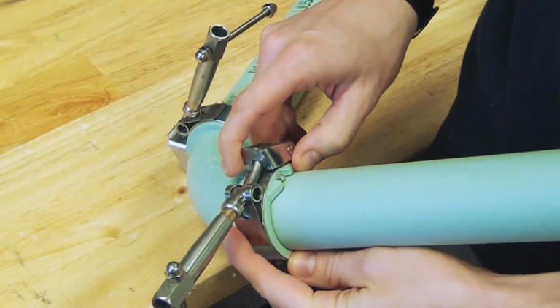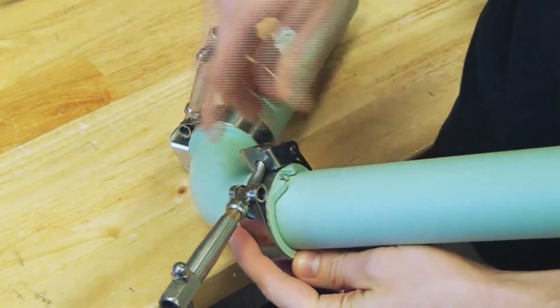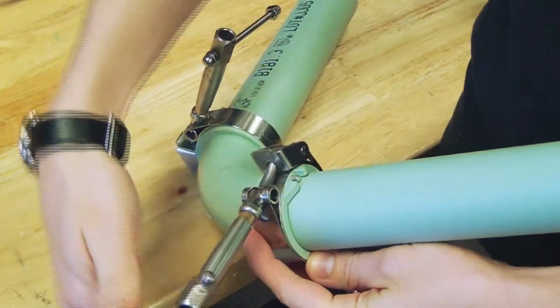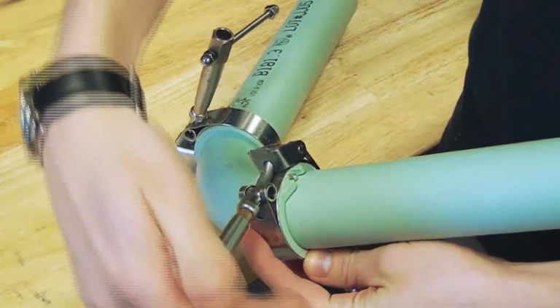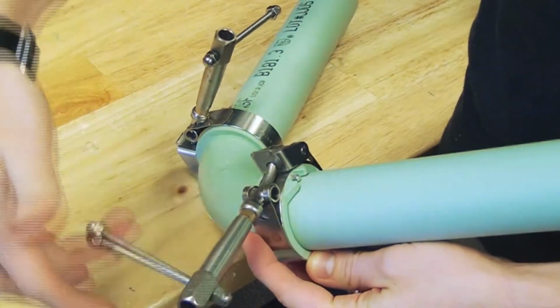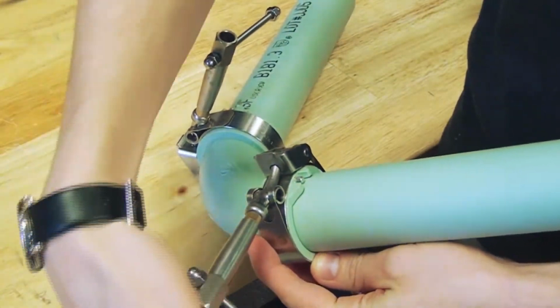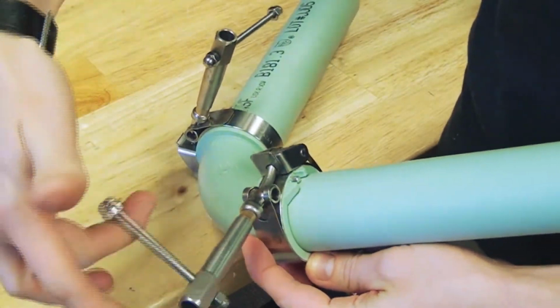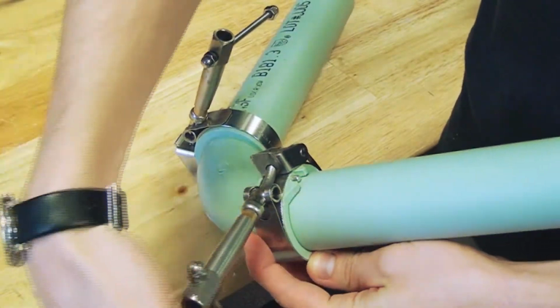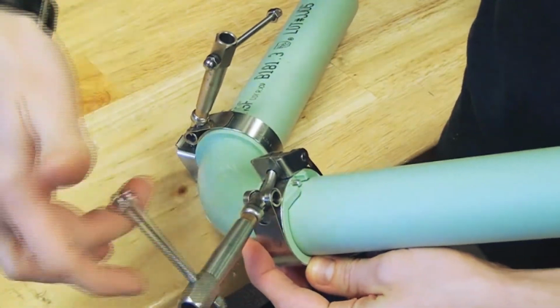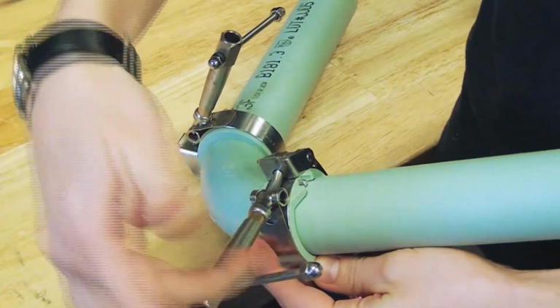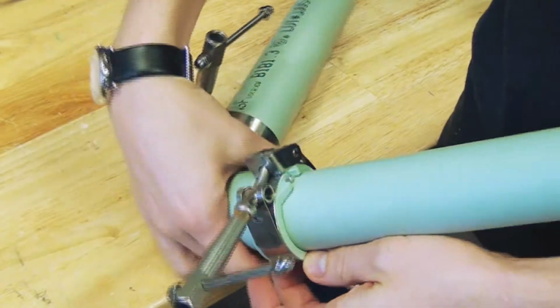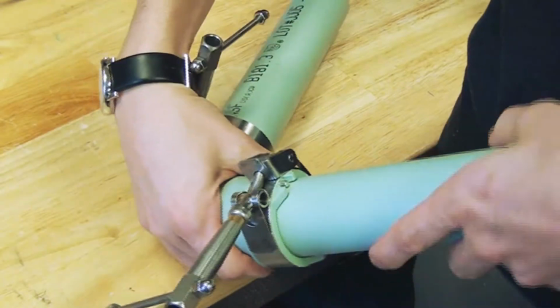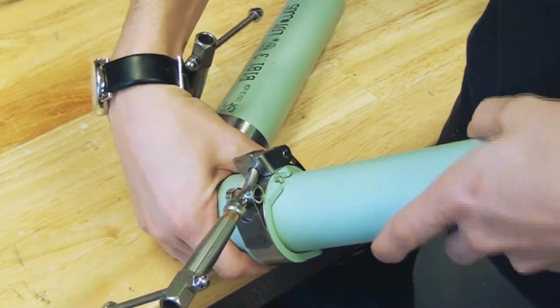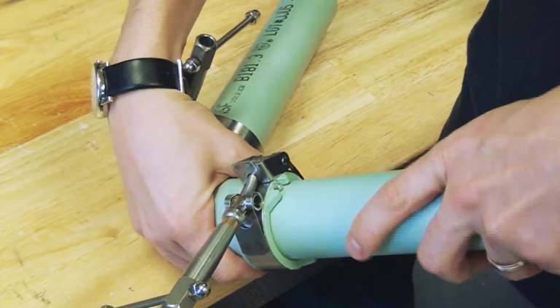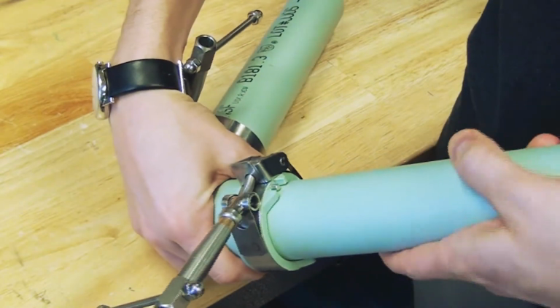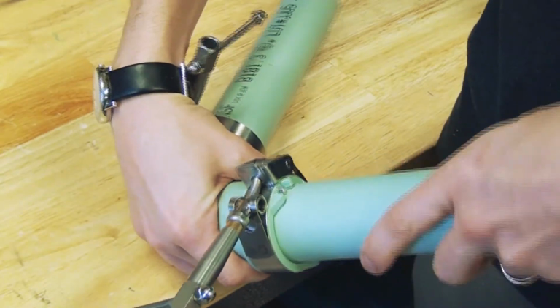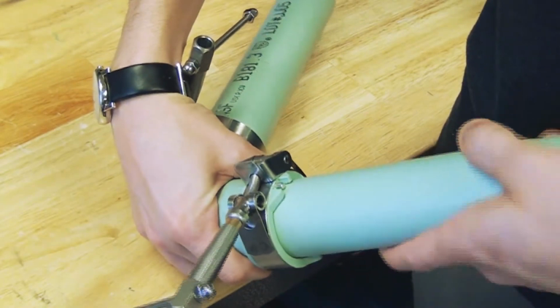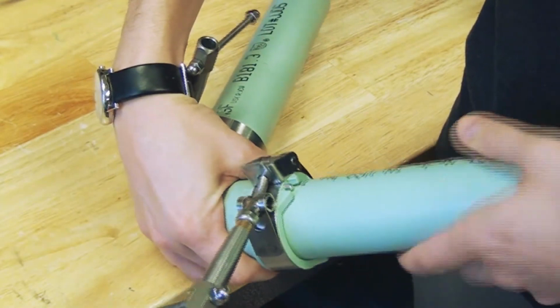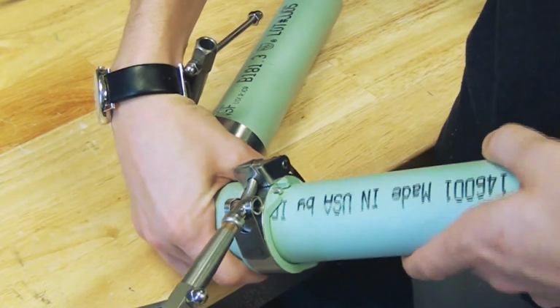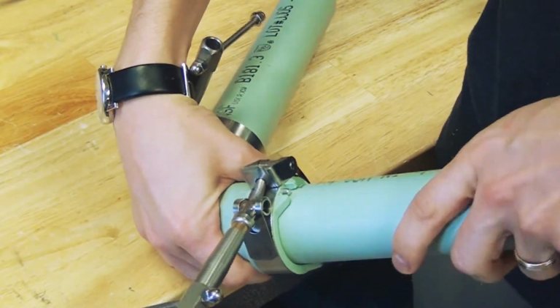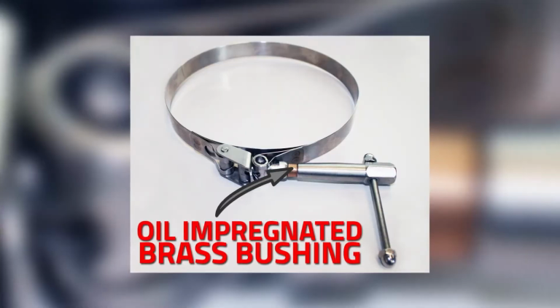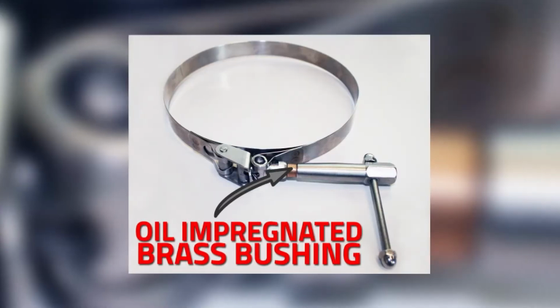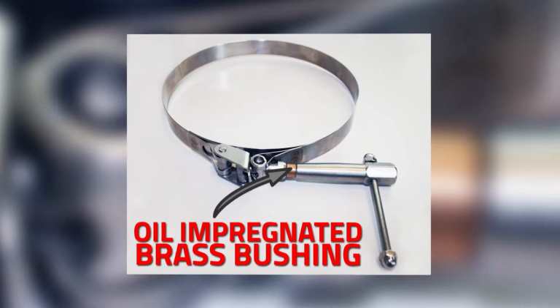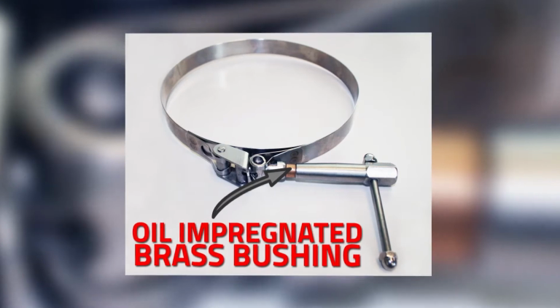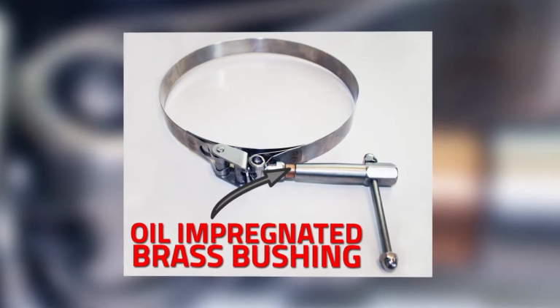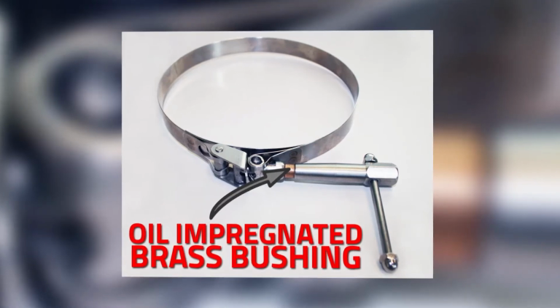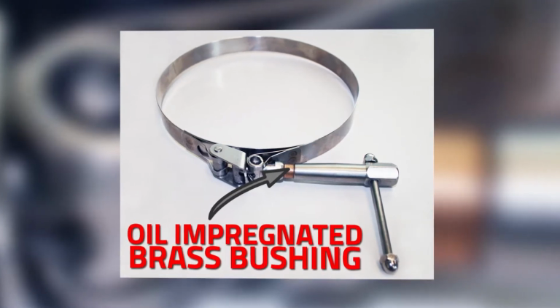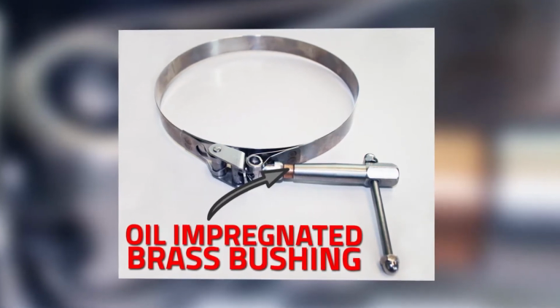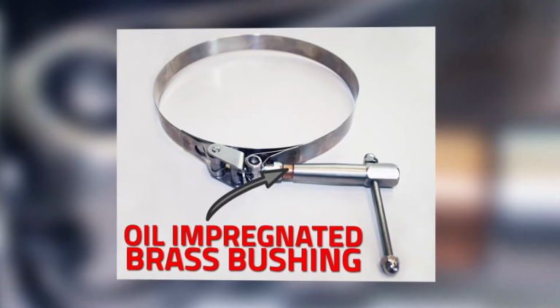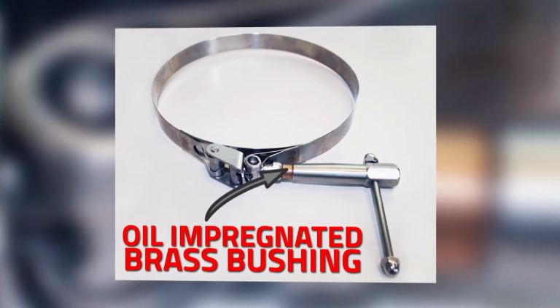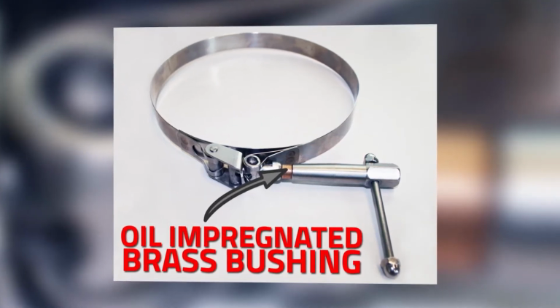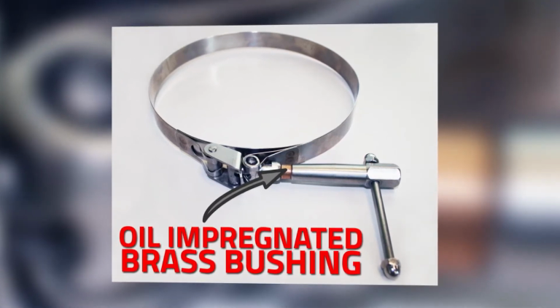Then loosely fit the IPEX supplied clamp over the hub of the socket to be fused. When attaching the clamp, it should be positioned flush with the edge of the fitting. Remember to inspect the clamp to make sure it is not kinked or damaged. Inspect the oil impregnated brass bushing — if it is cracked, it needs to be replaced.